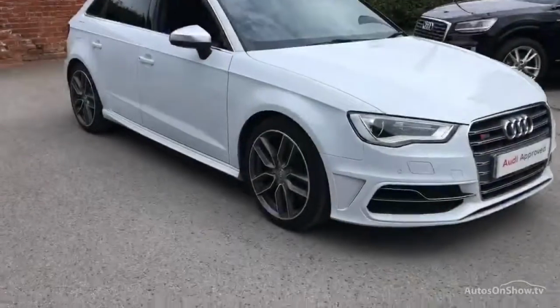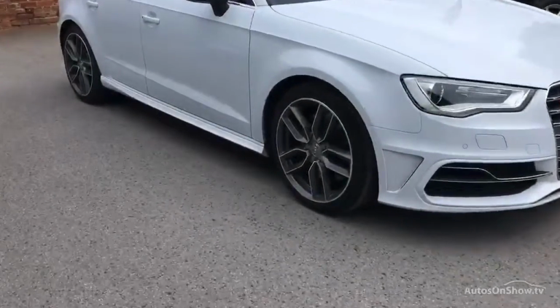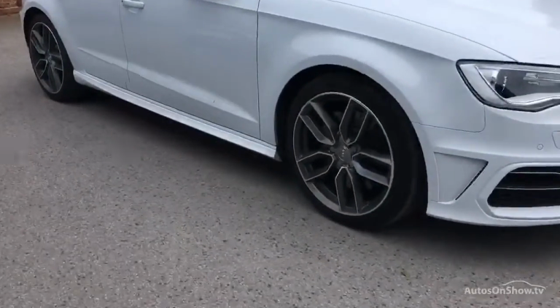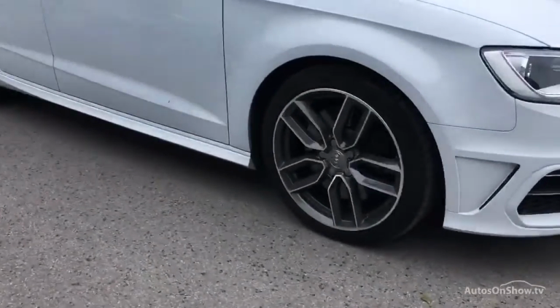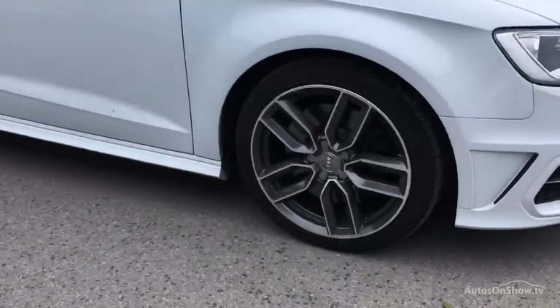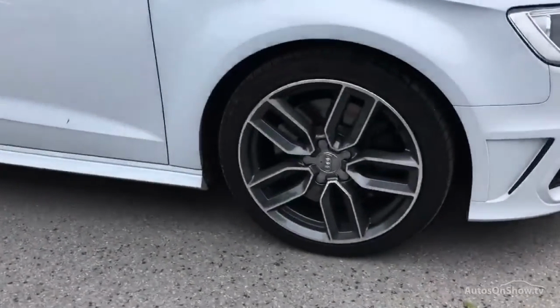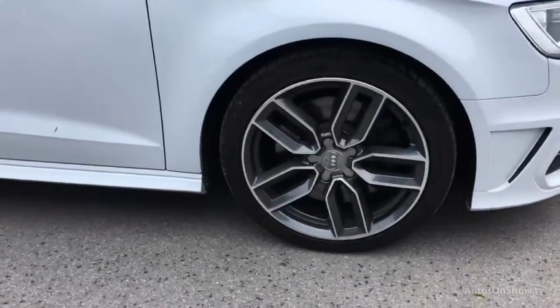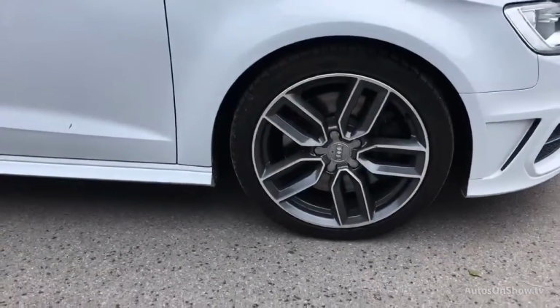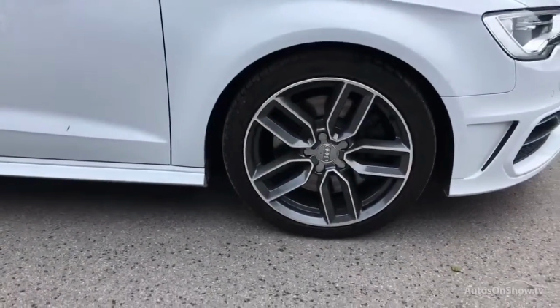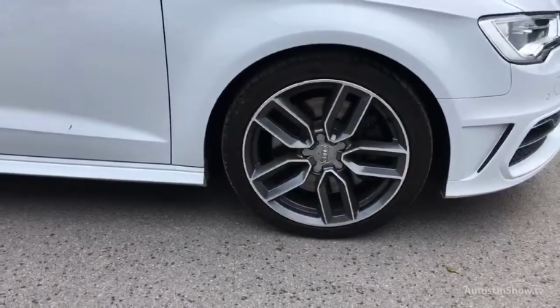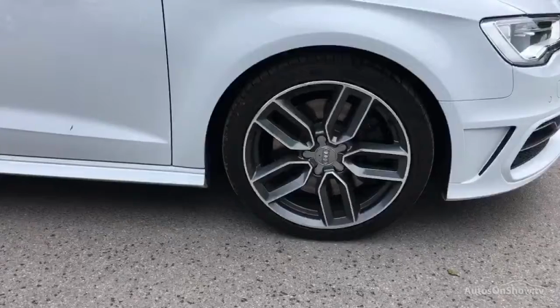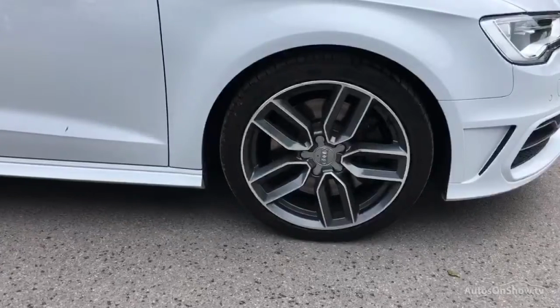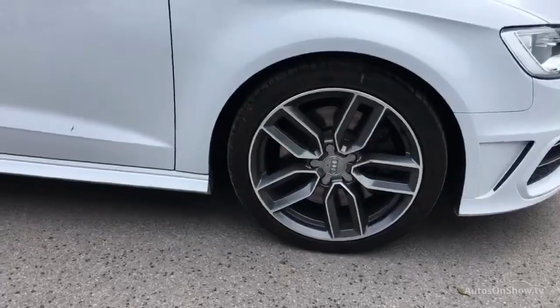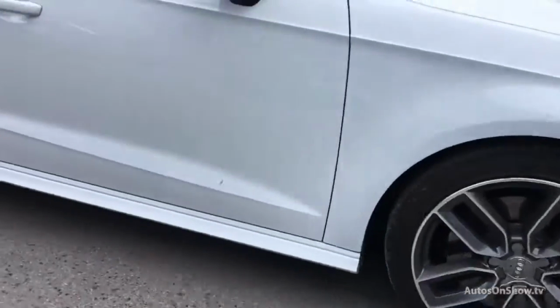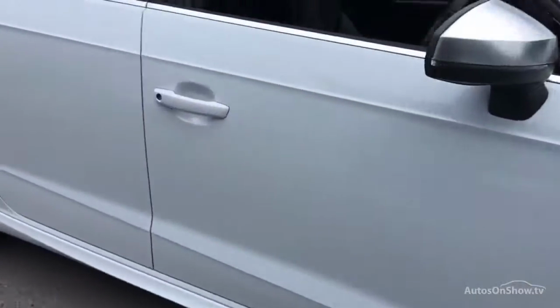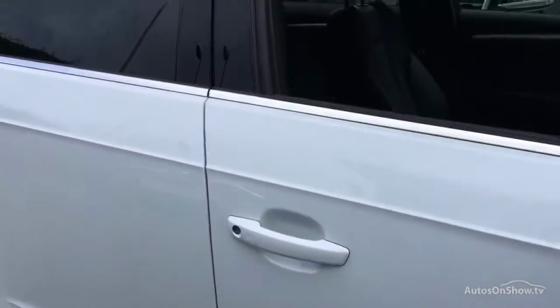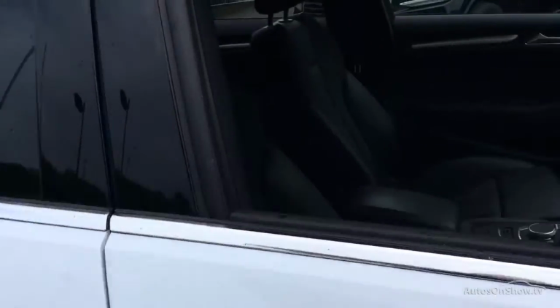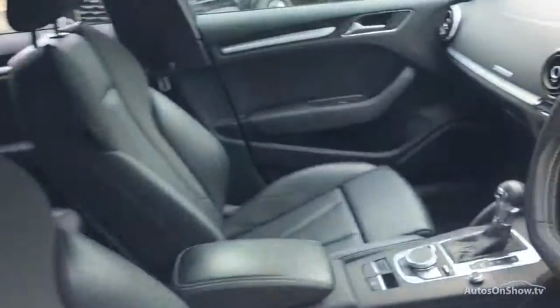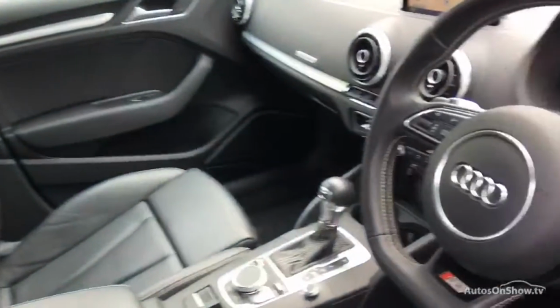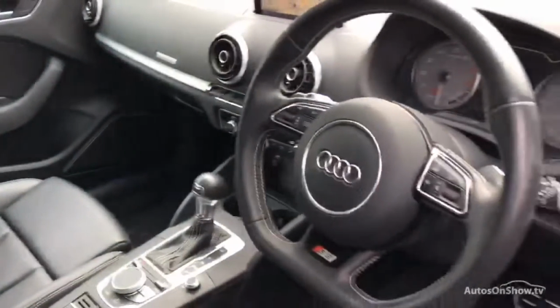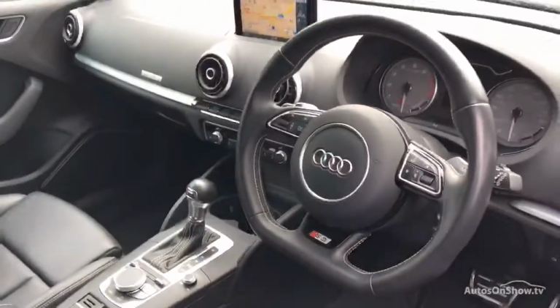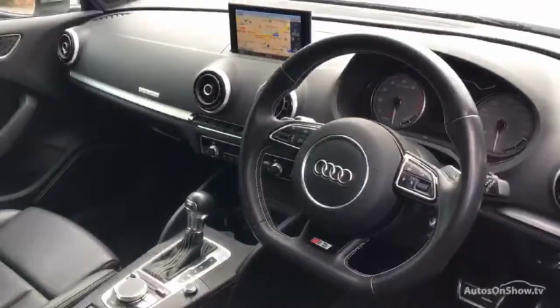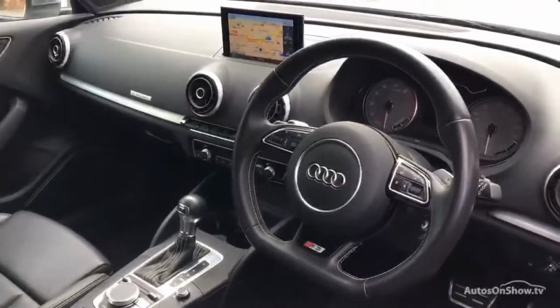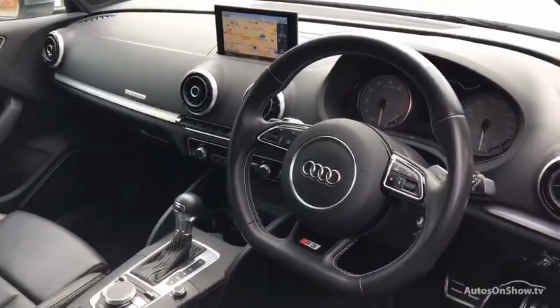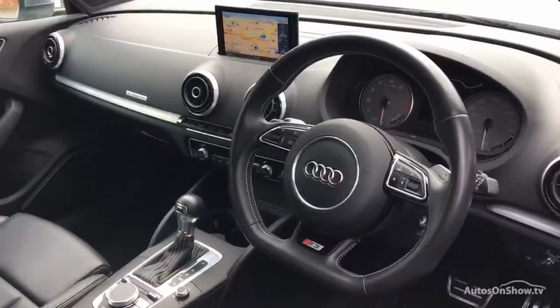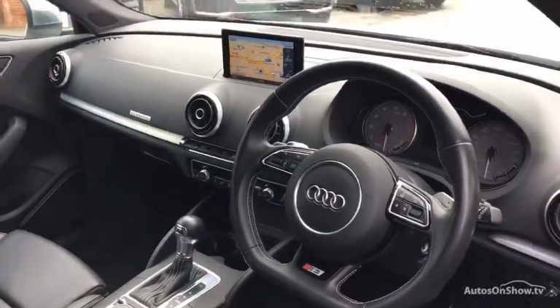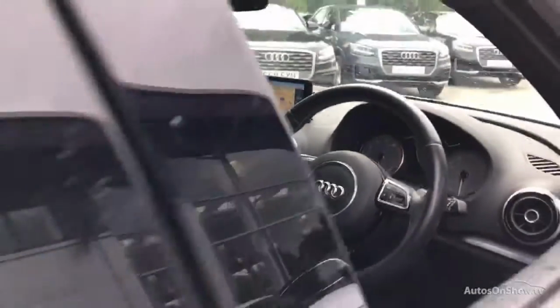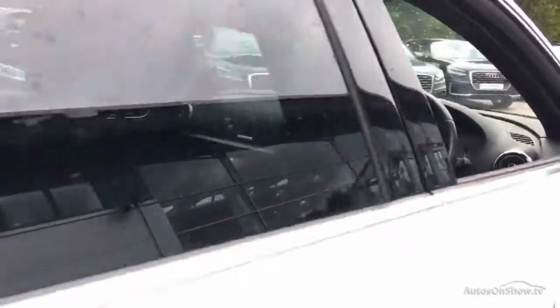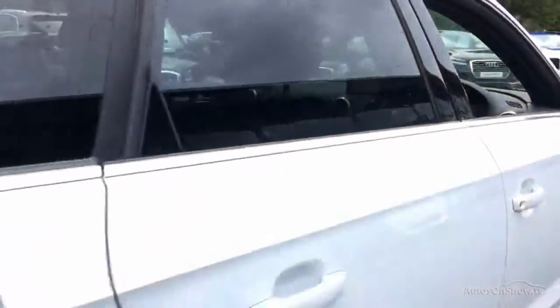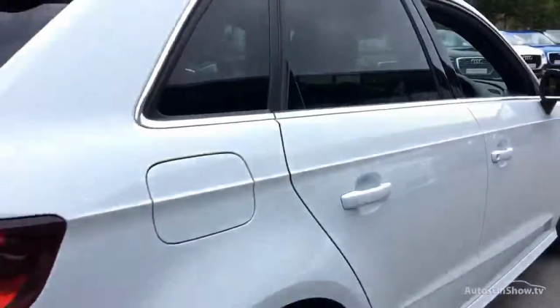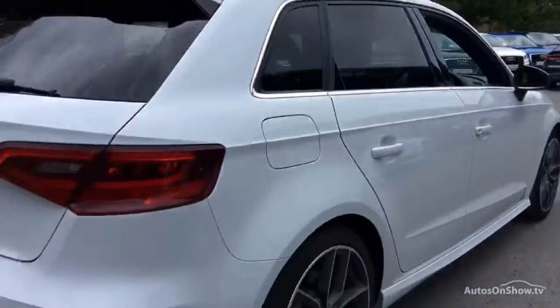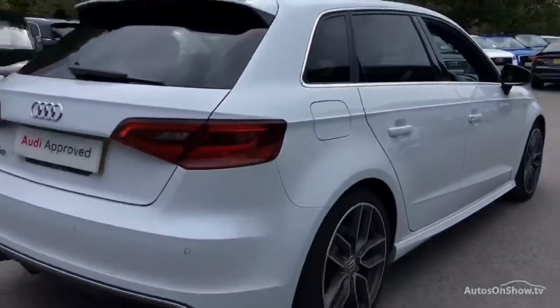What it takes to become an approved used Audi: before reaching our forecourt, every pre-owned Audi we receive has to go through six independent background checks that are completed with a full service history provided.